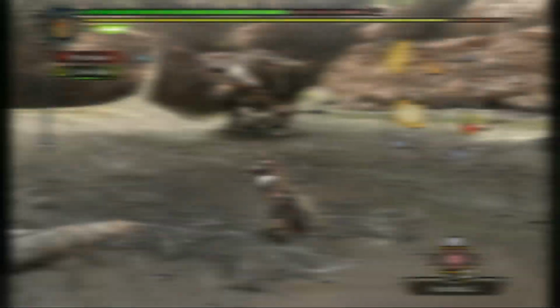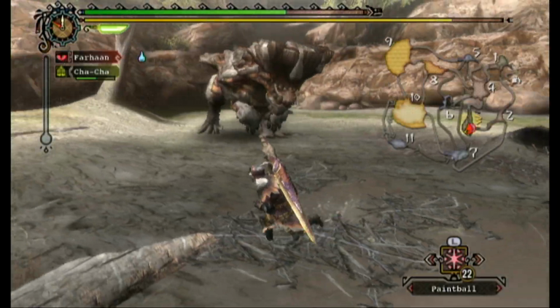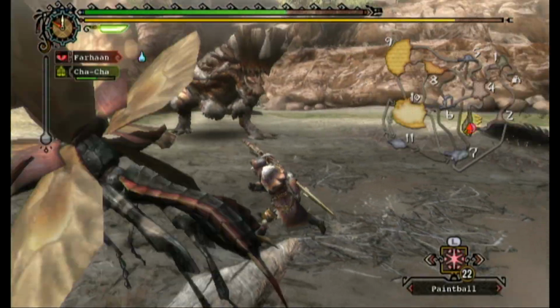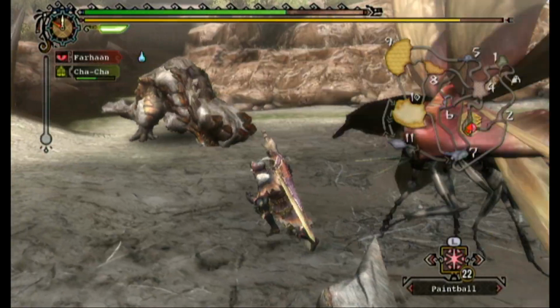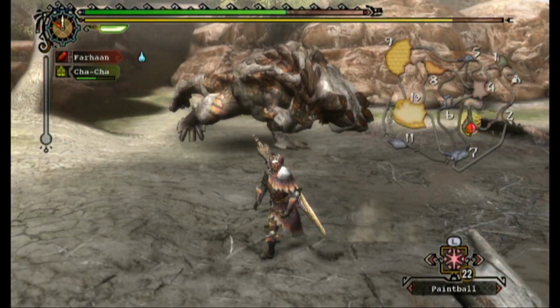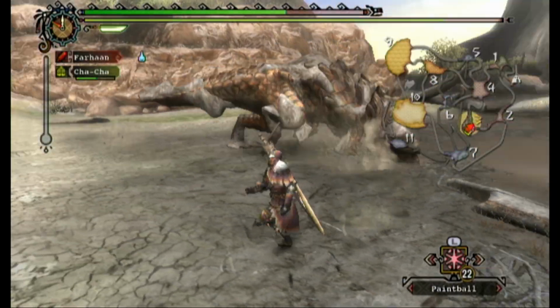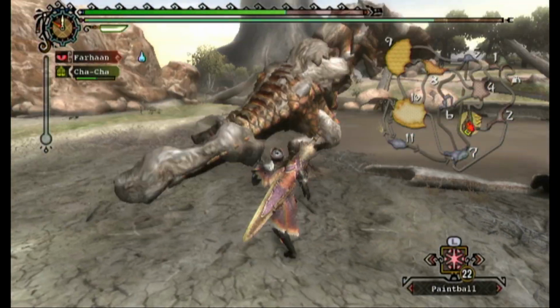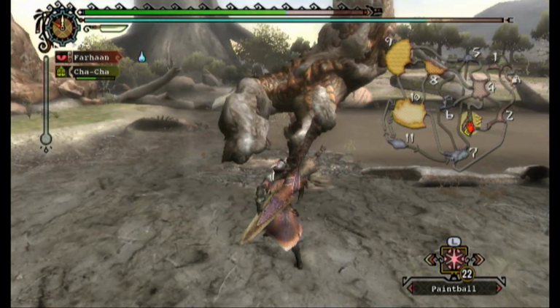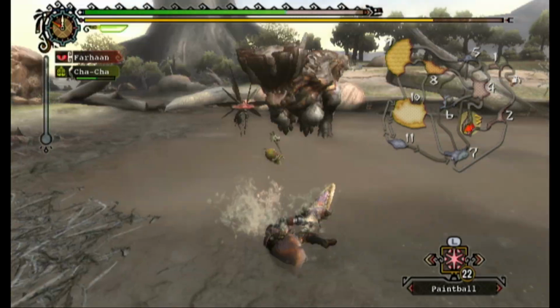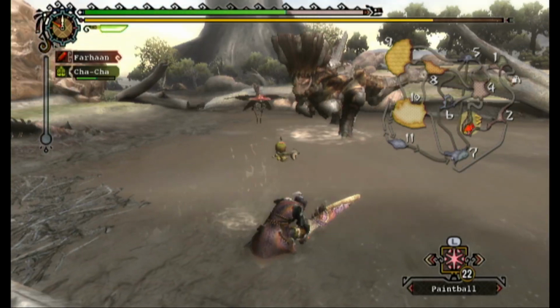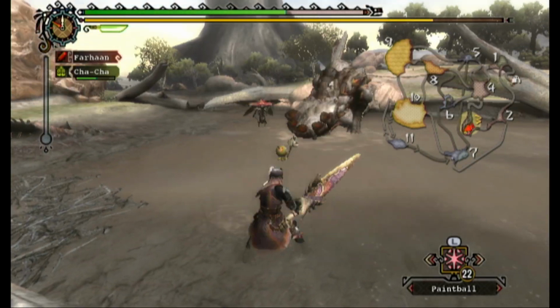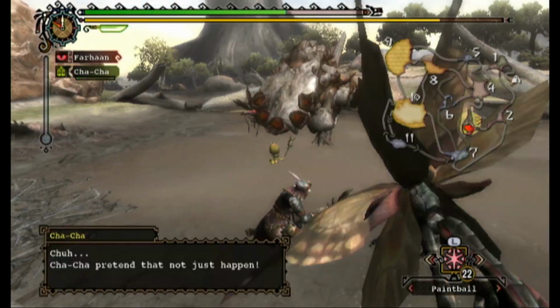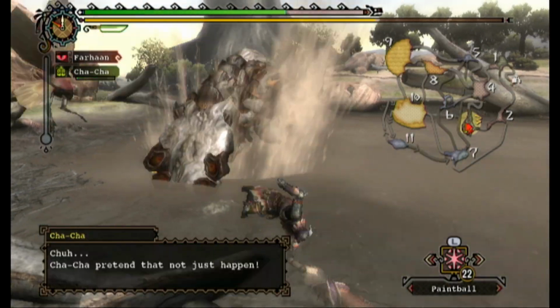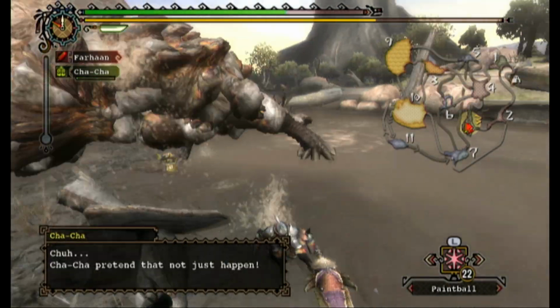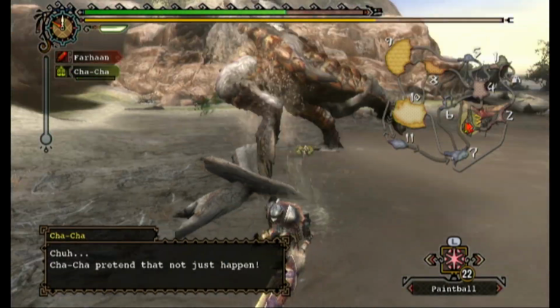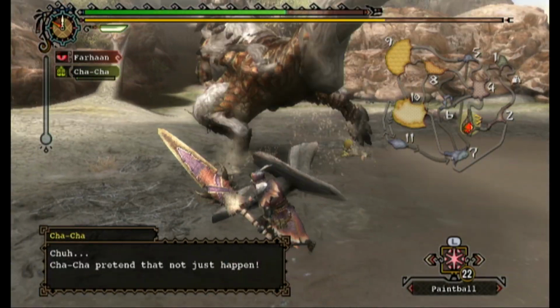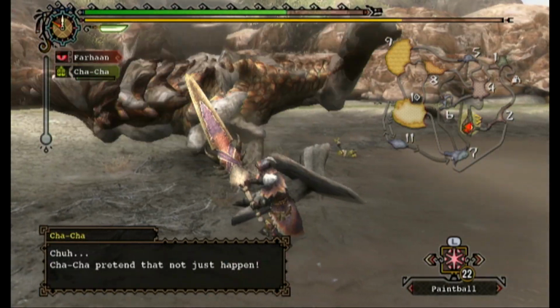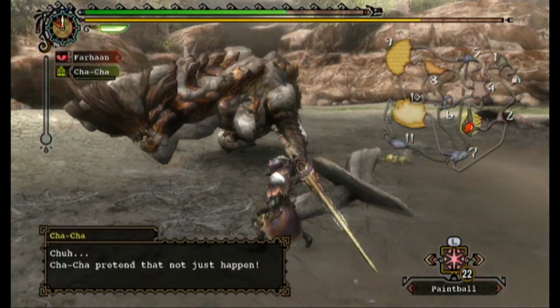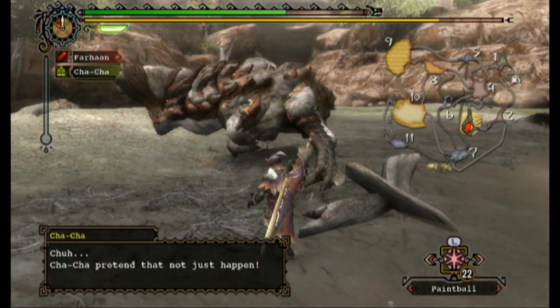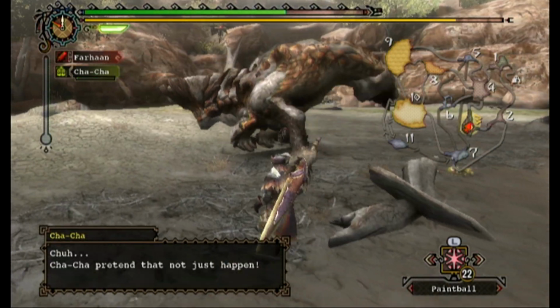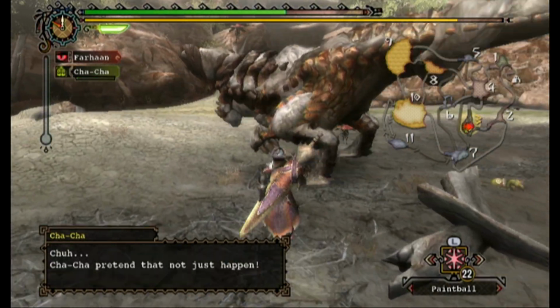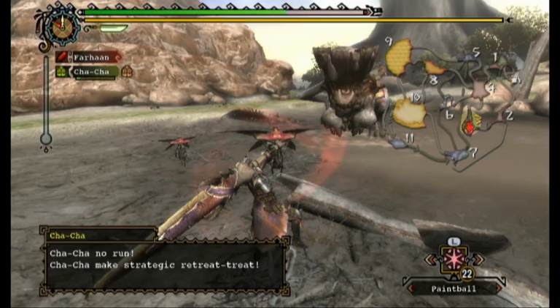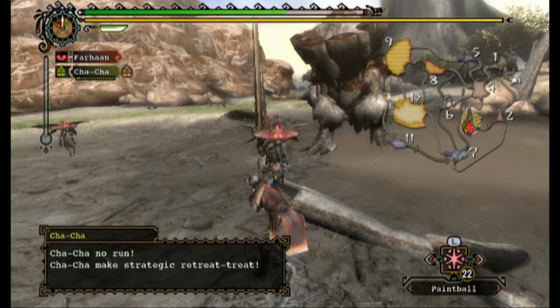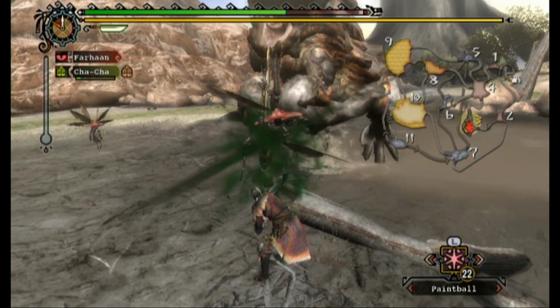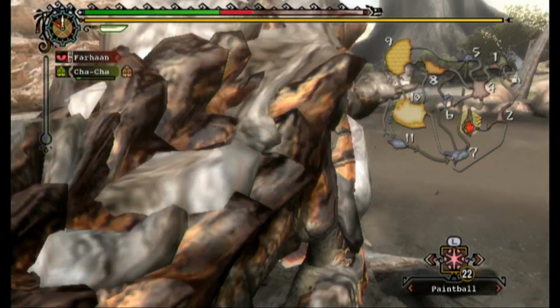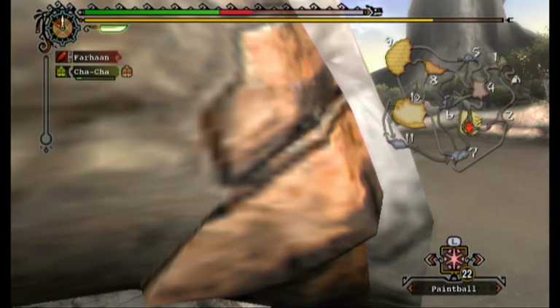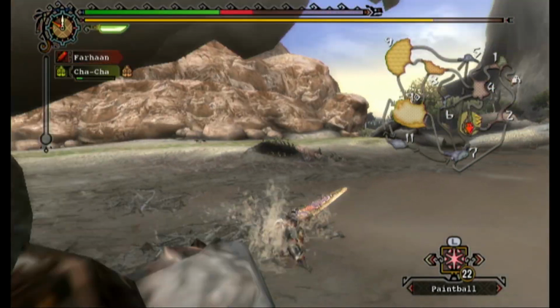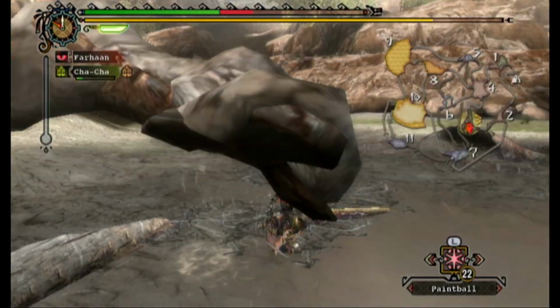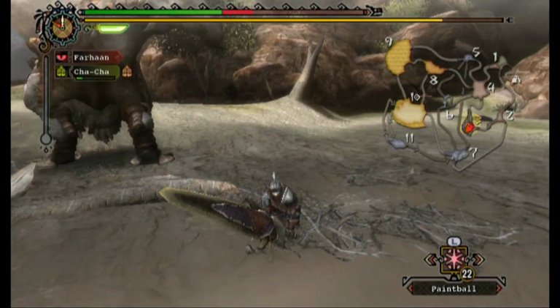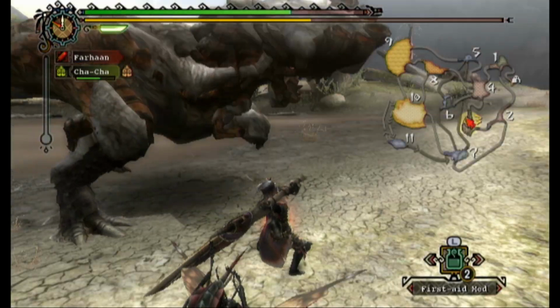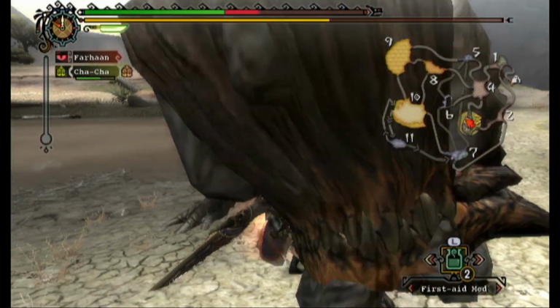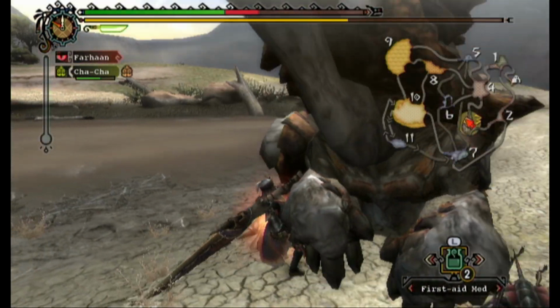Barioth's main method of attacking is charging. He bows his head and rushes at you in an attempt to hit you with his ridge. He can also rush forward in a bite attack or bite to the side.